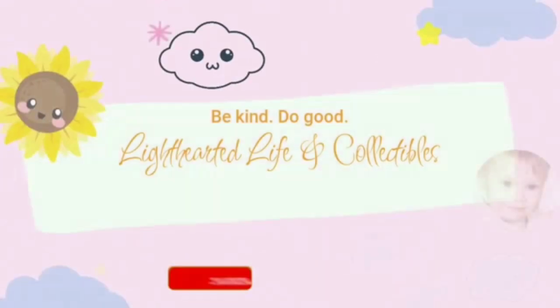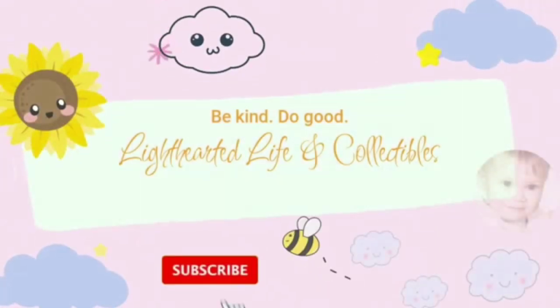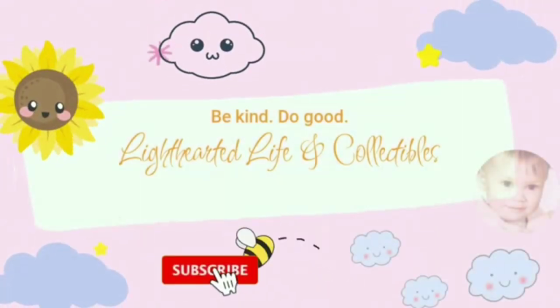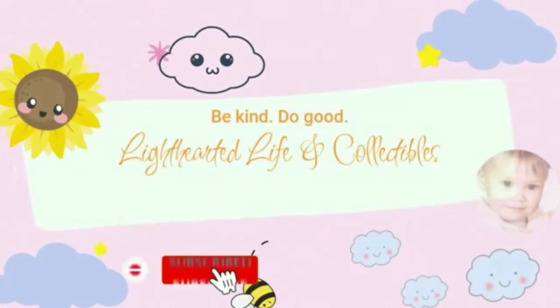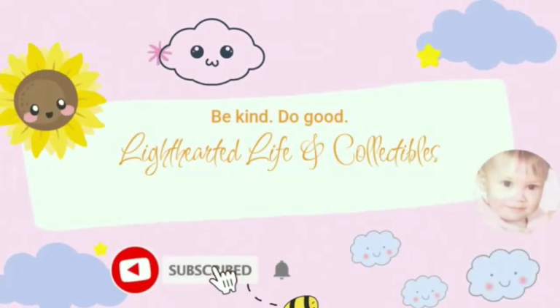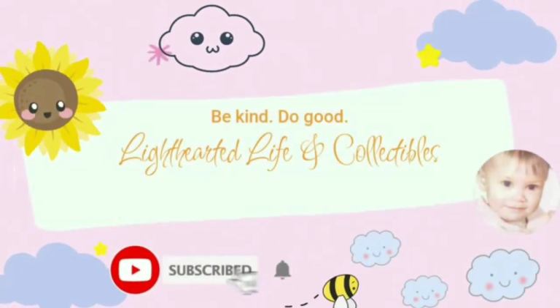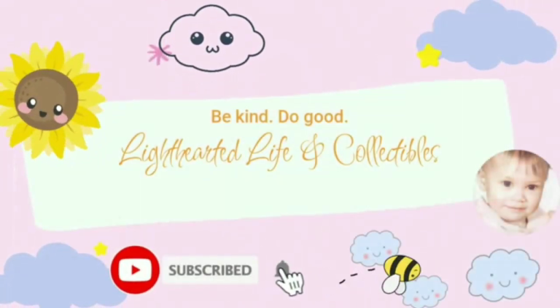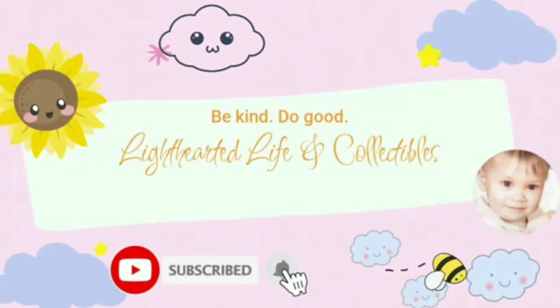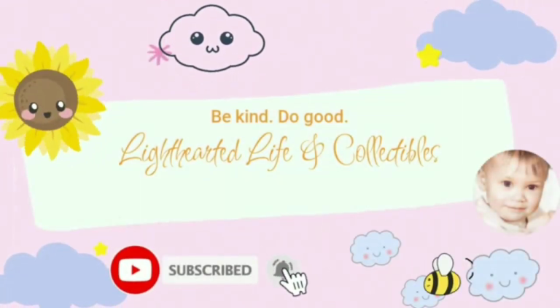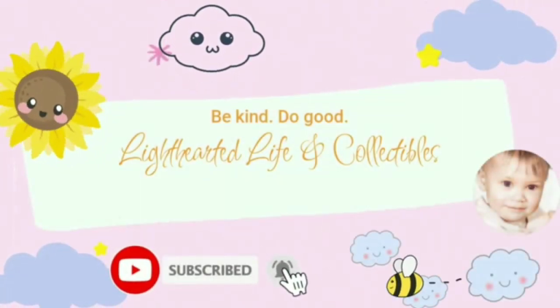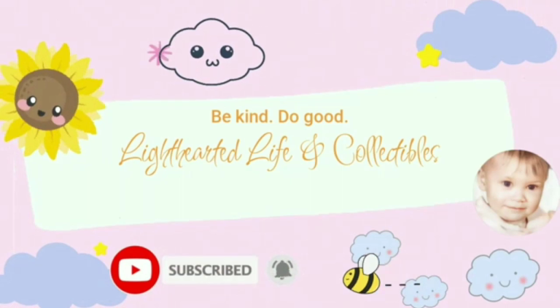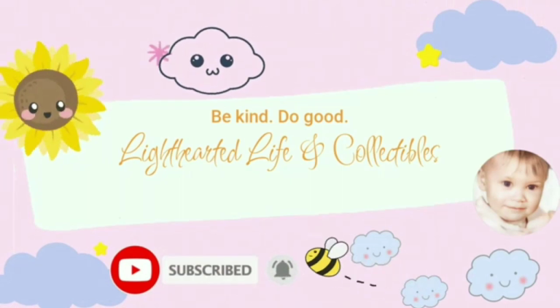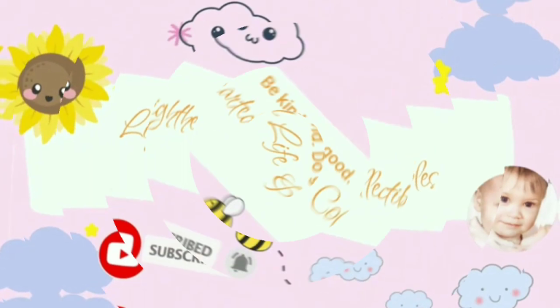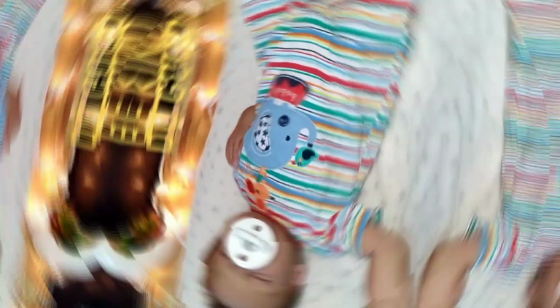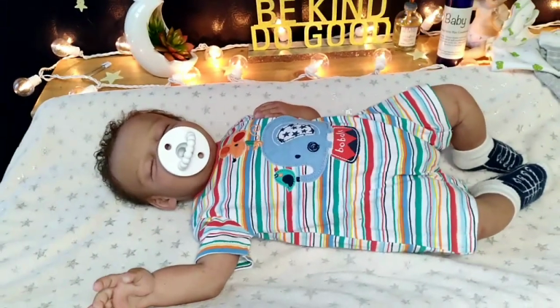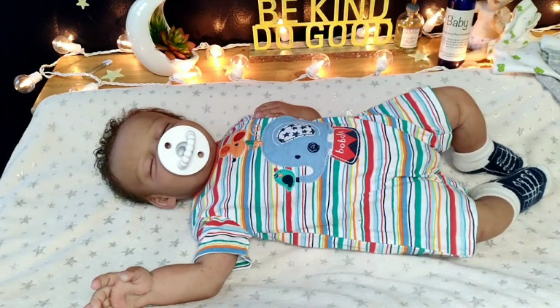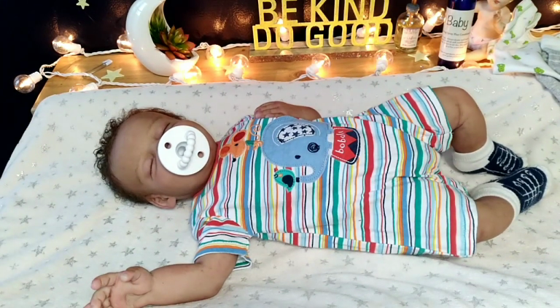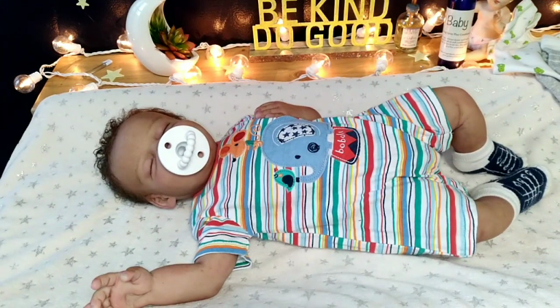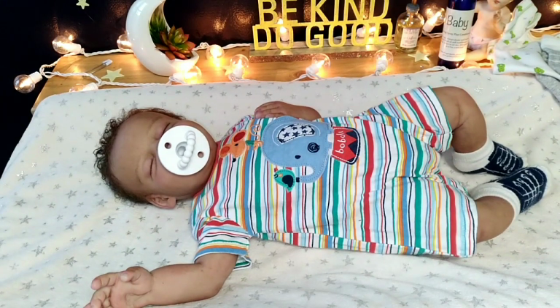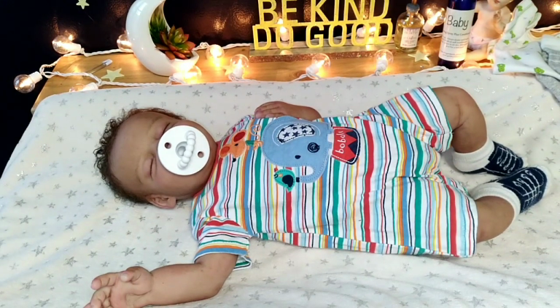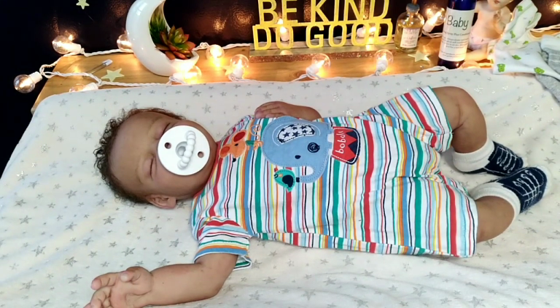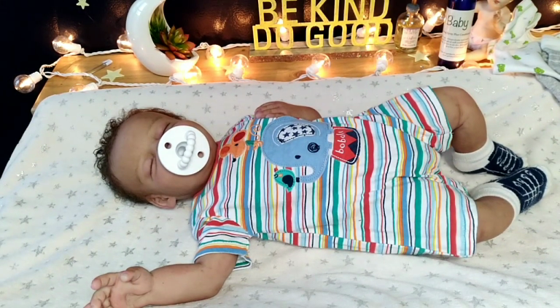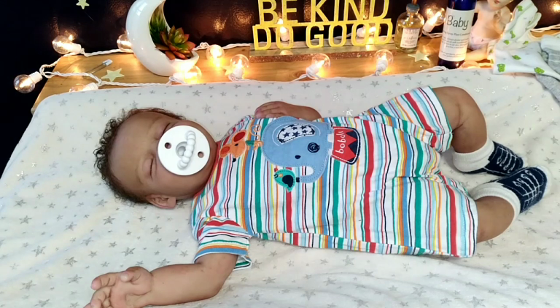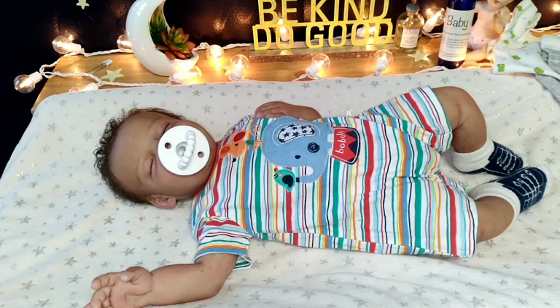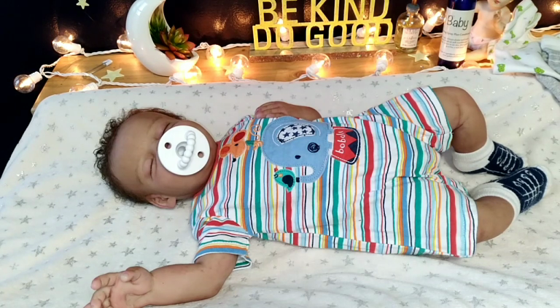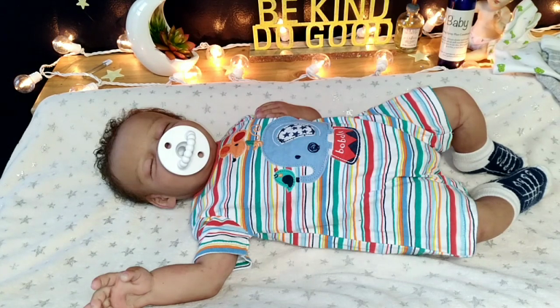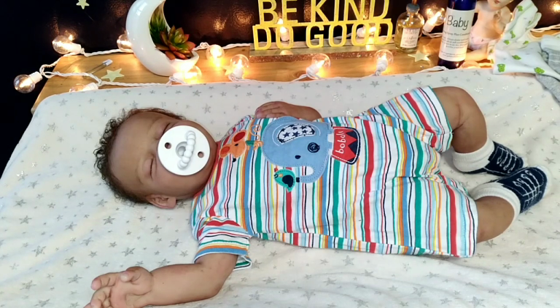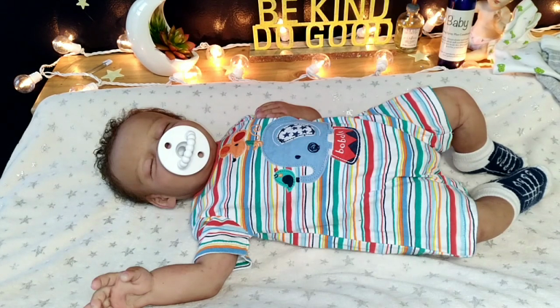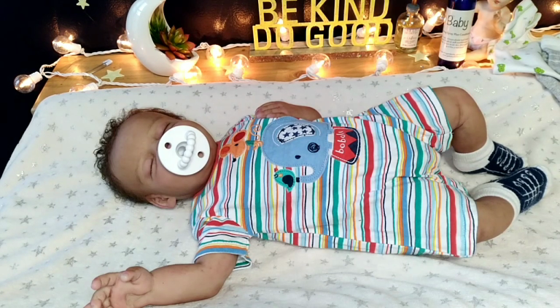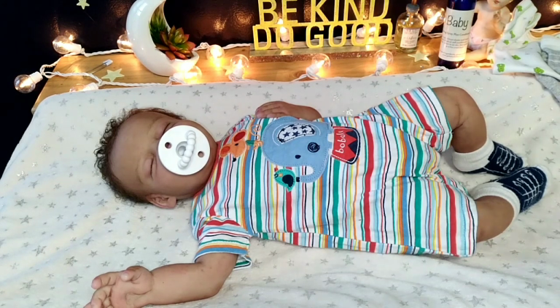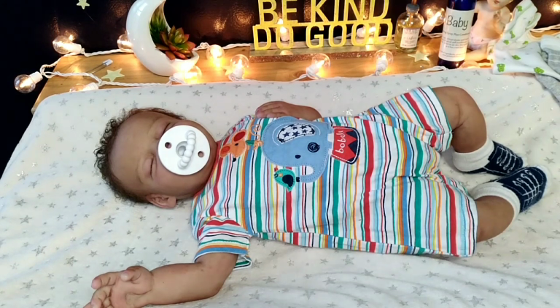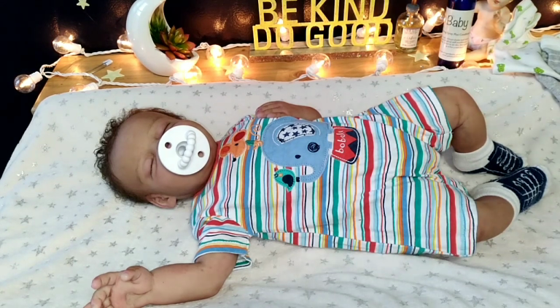Be kind. Do good. Welcome to Lighthearted Life and Collectibles. Happy Theme Thursday to everyone. Don't ask me what that was. I don't know.